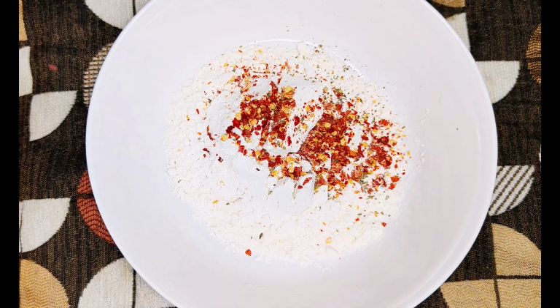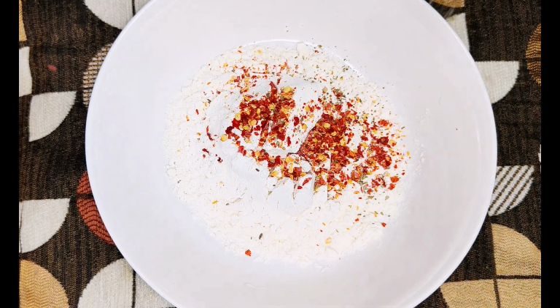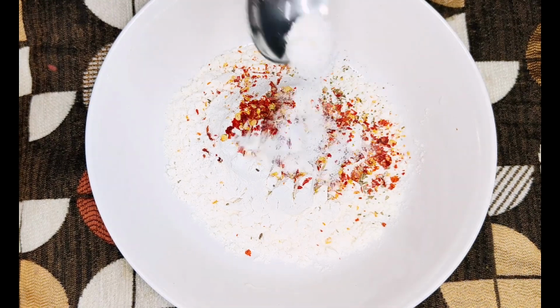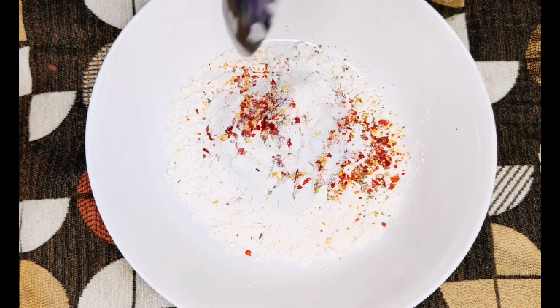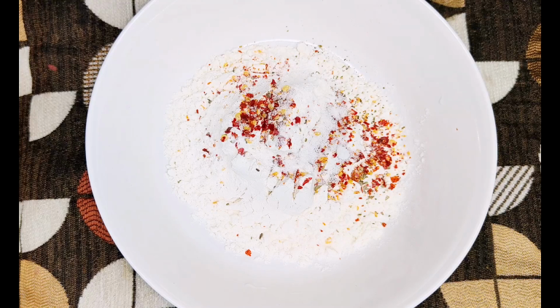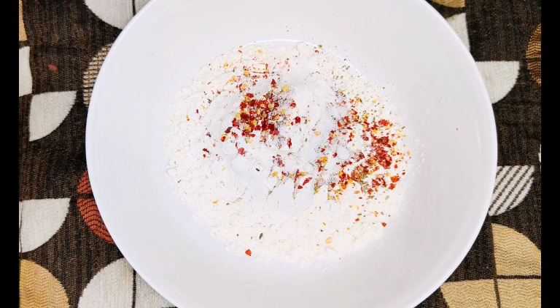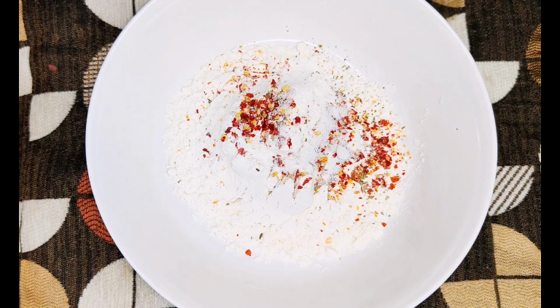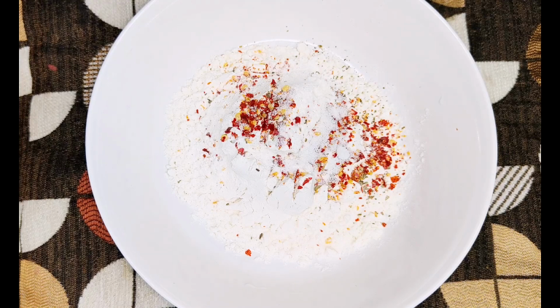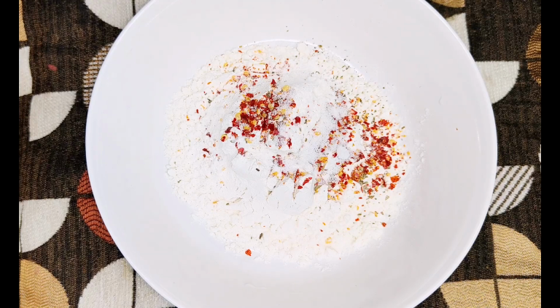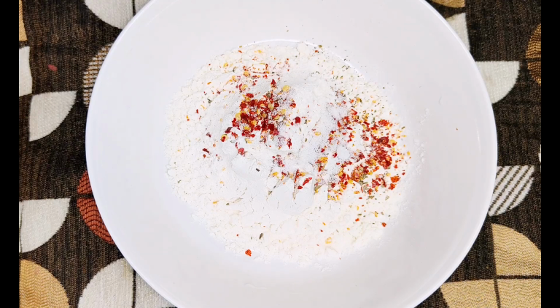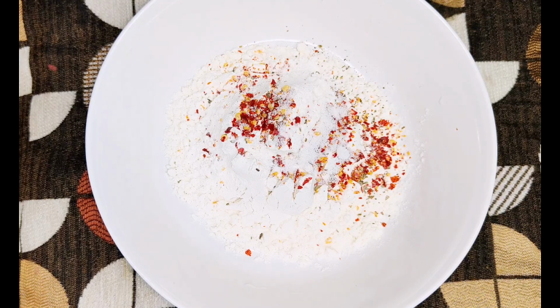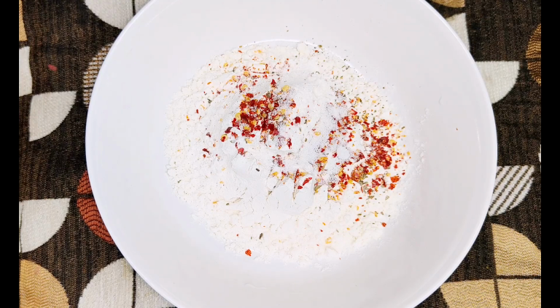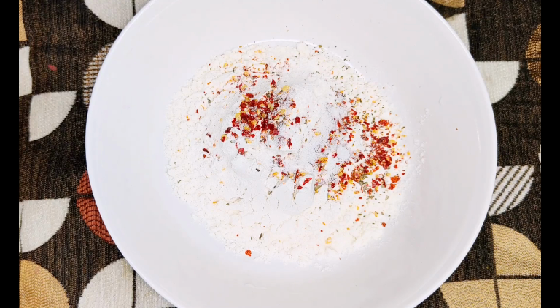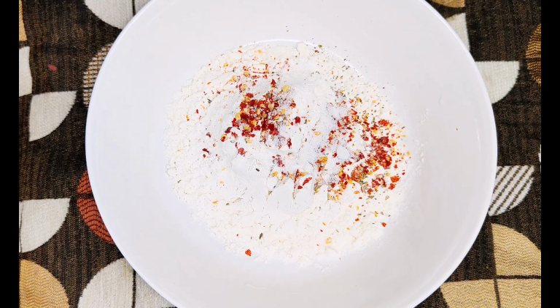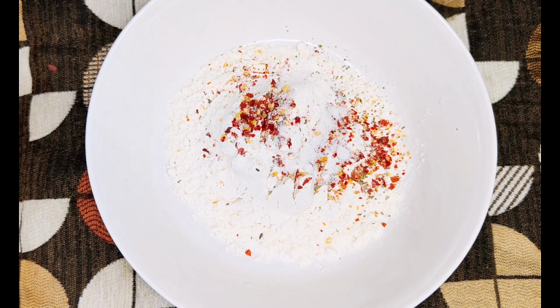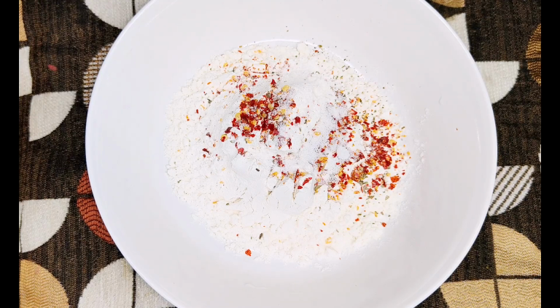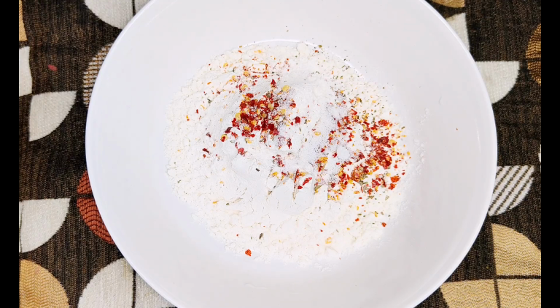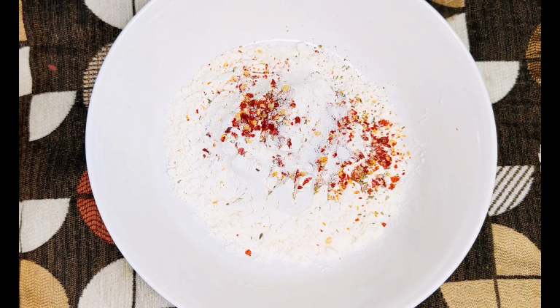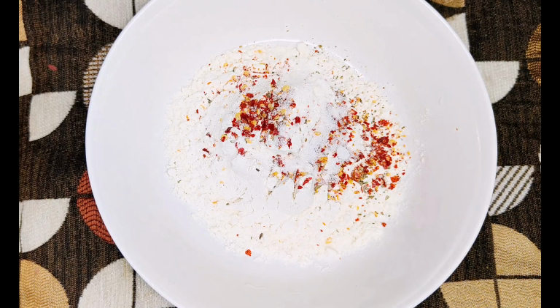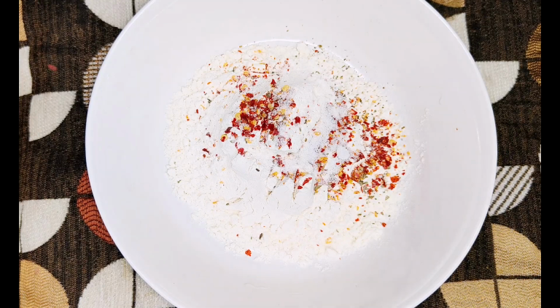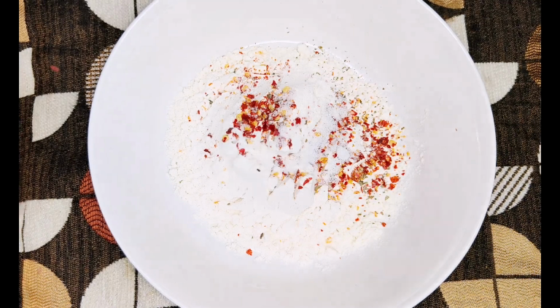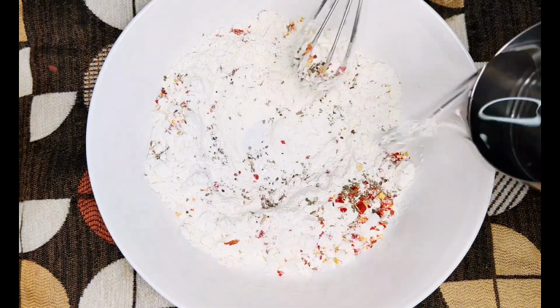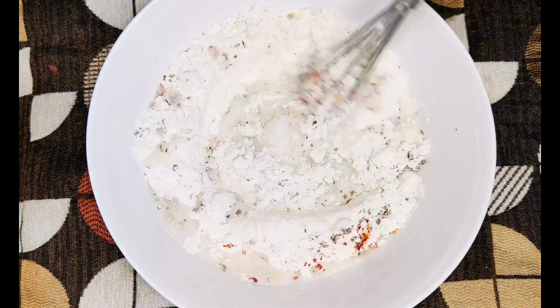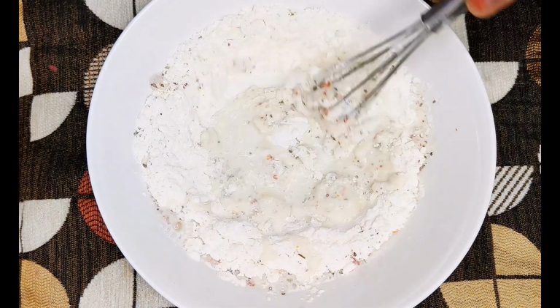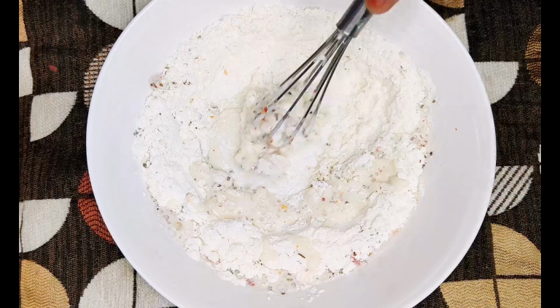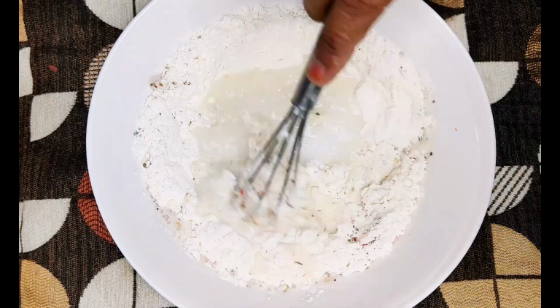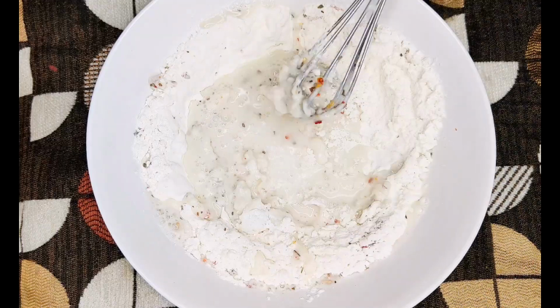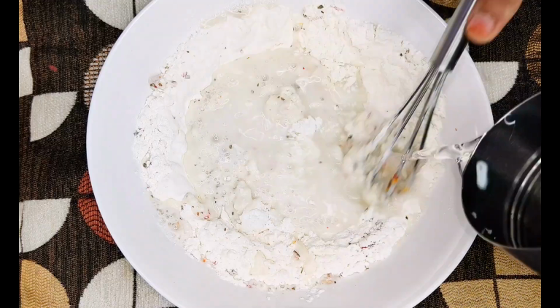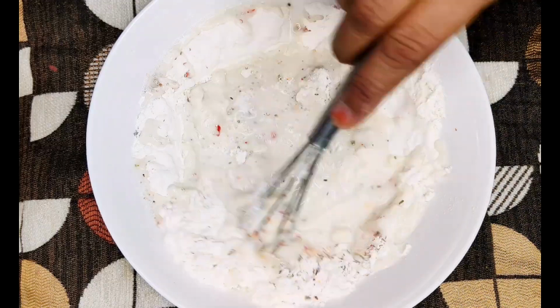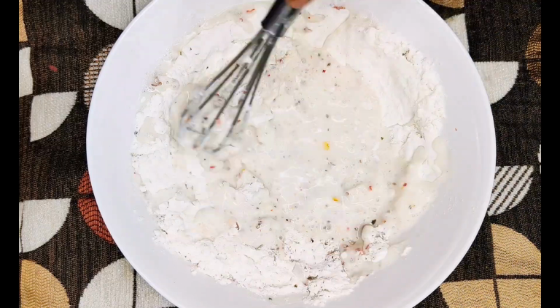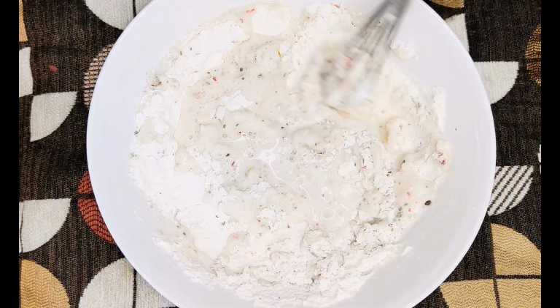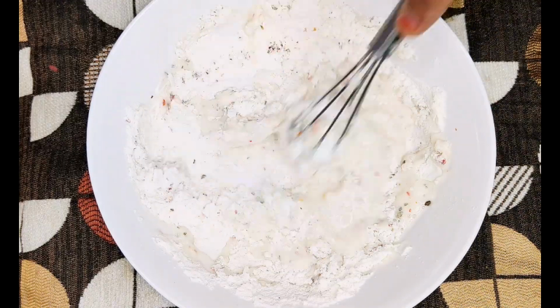We will add water to make a slurry. We need to dip the box pattis in it and coat them properly. I have prepared the slurry — check the consistency.